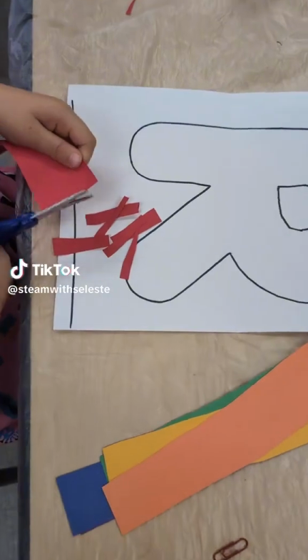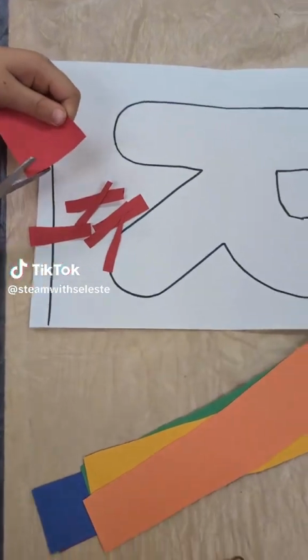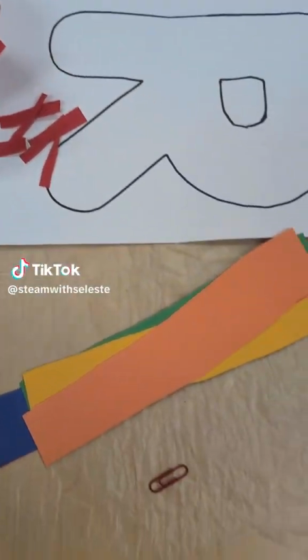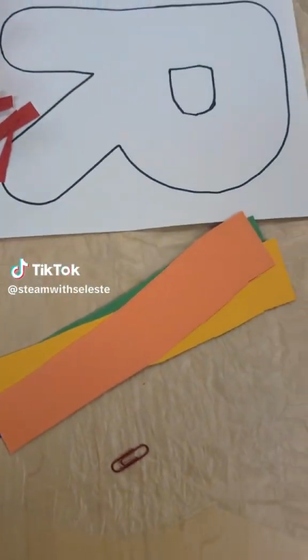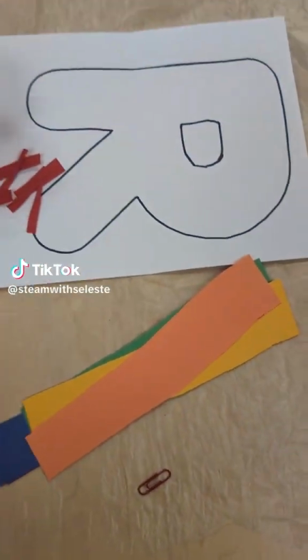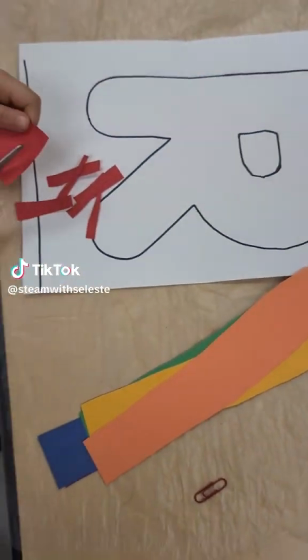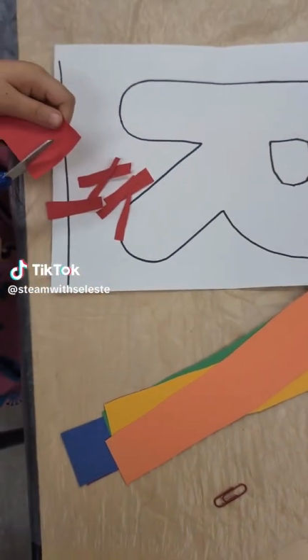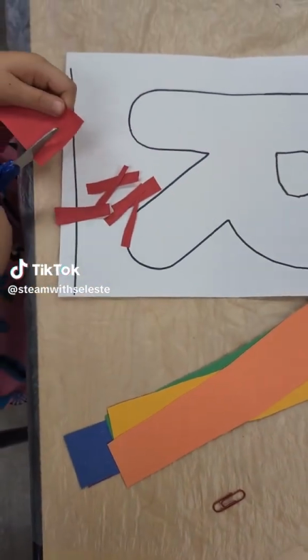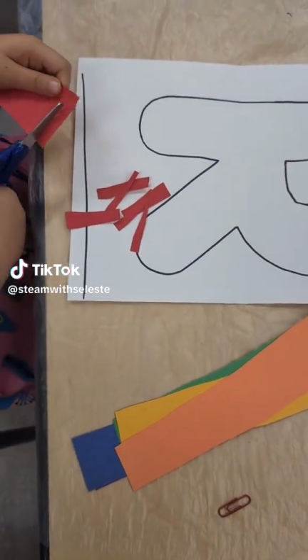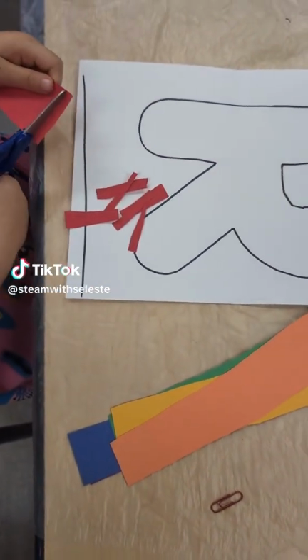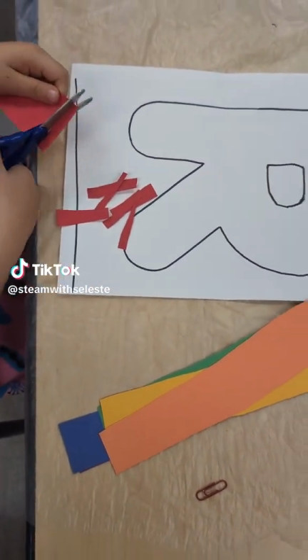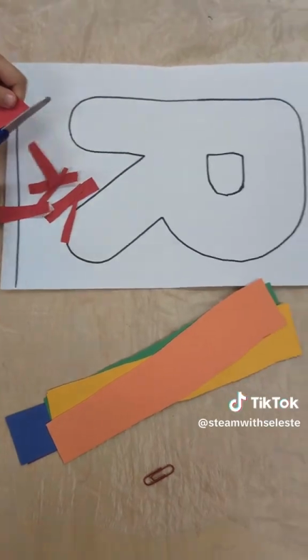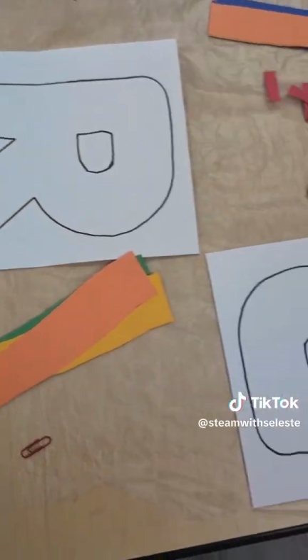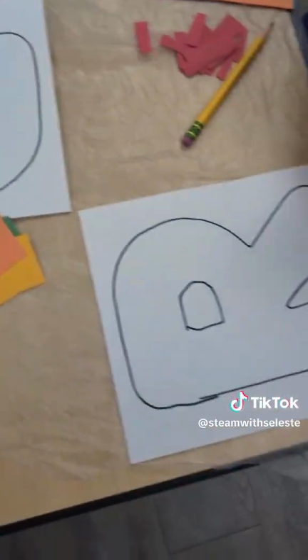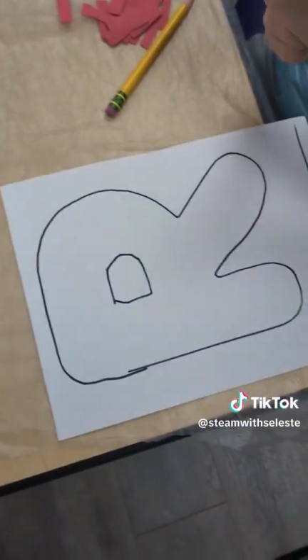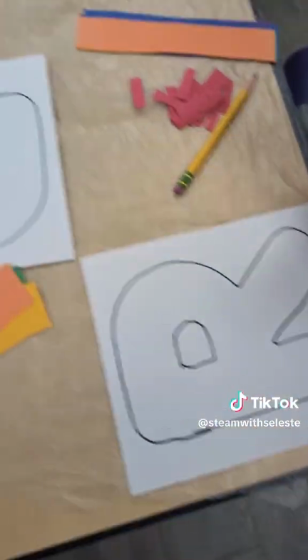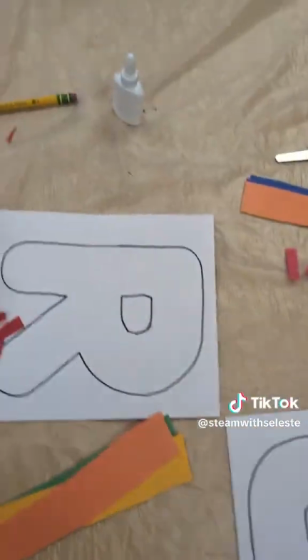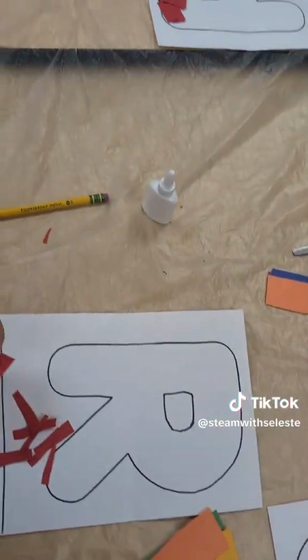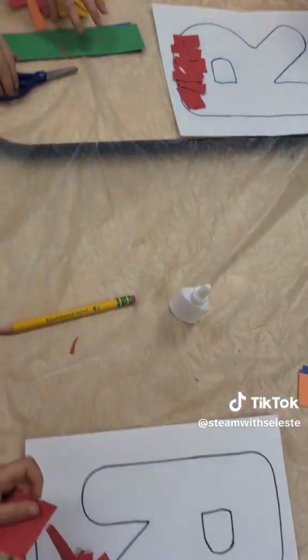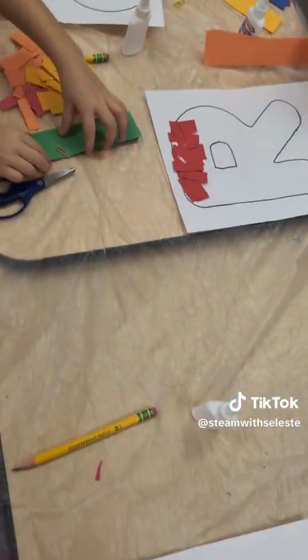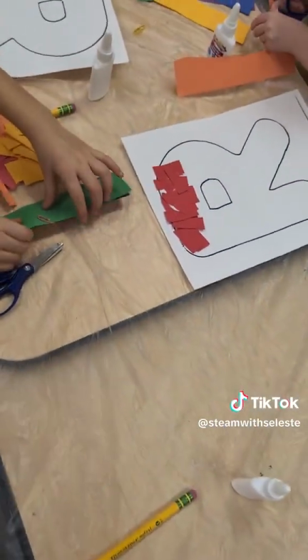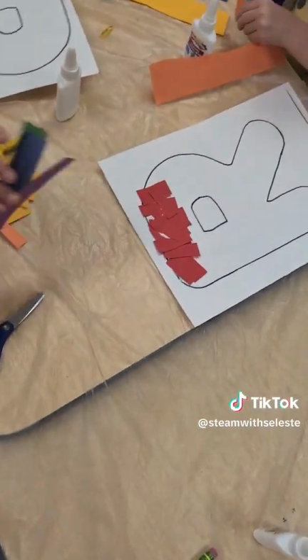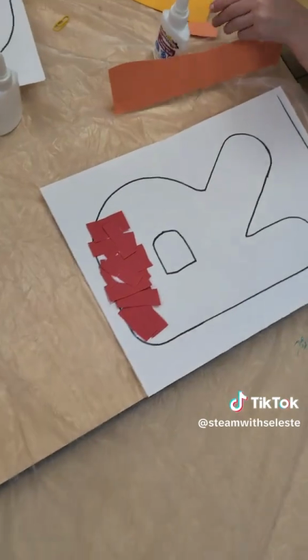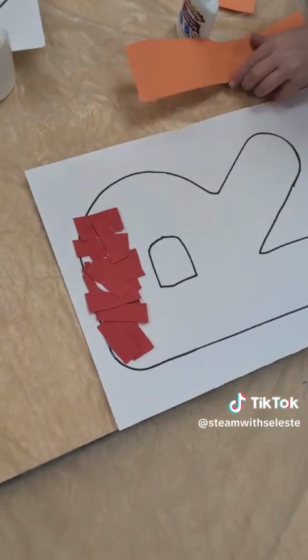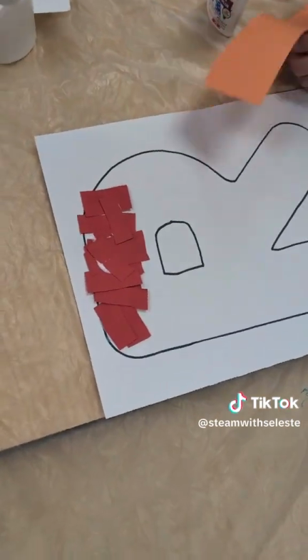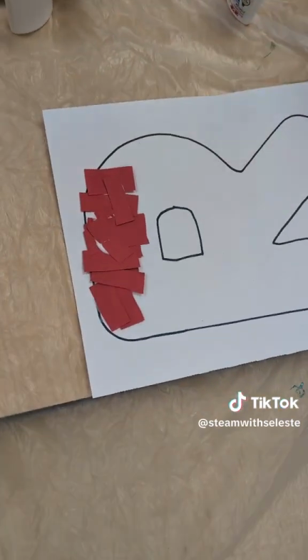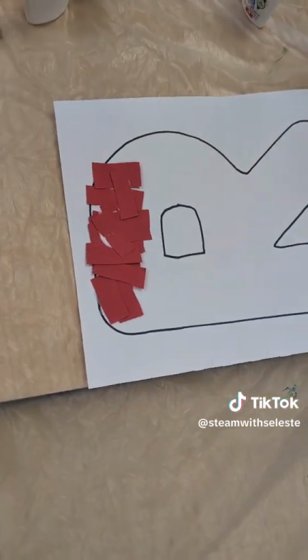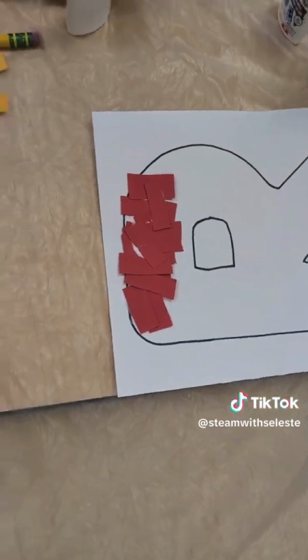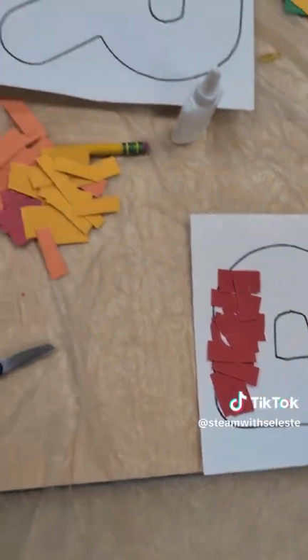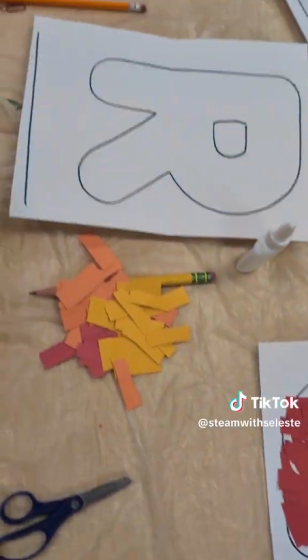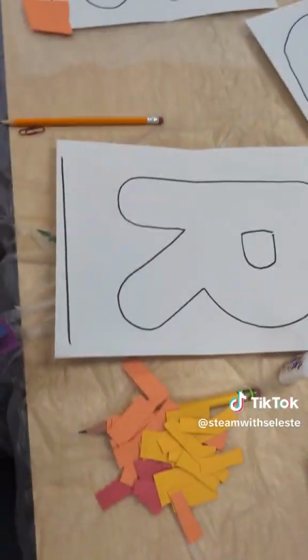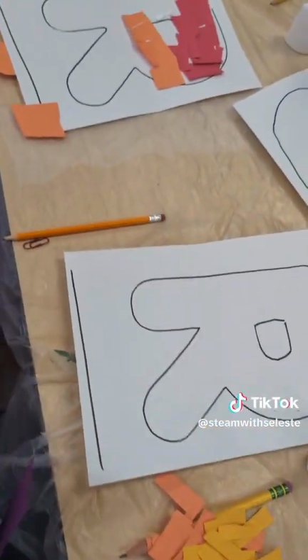Our letter of the week is R, so we're making R is for rainbow. We gave the kids a lot of strips of paper and had them cut the paper into little squares or little rectangles so that they could glue it onto their paper.